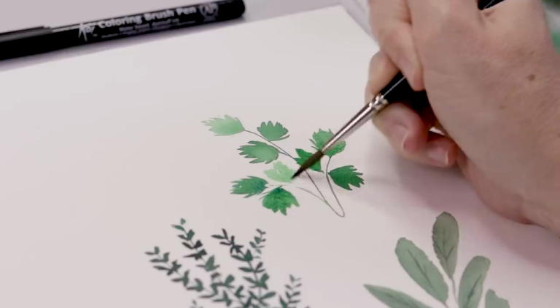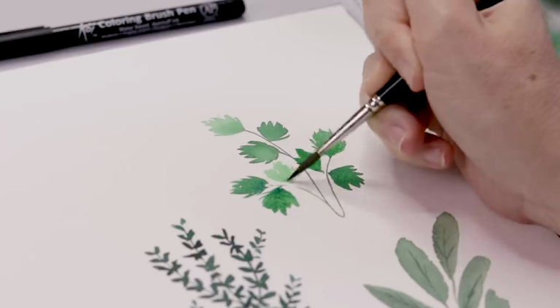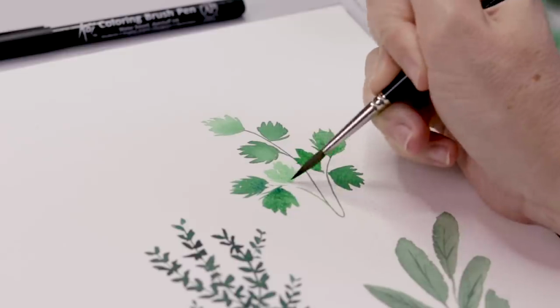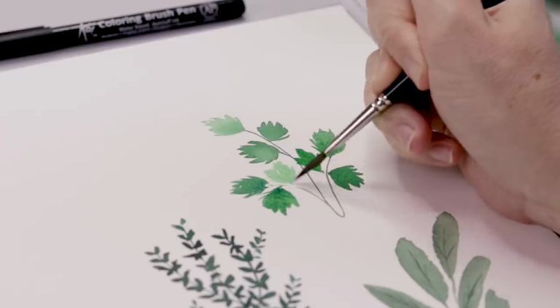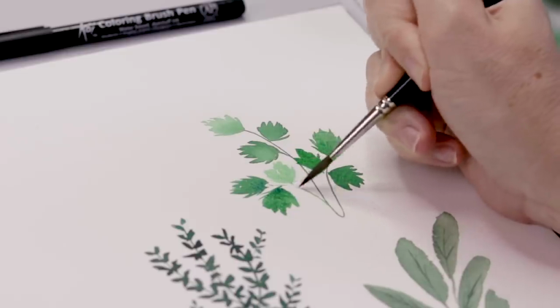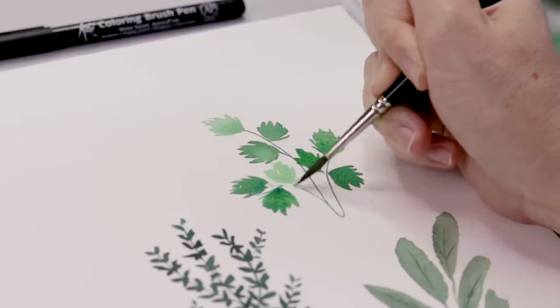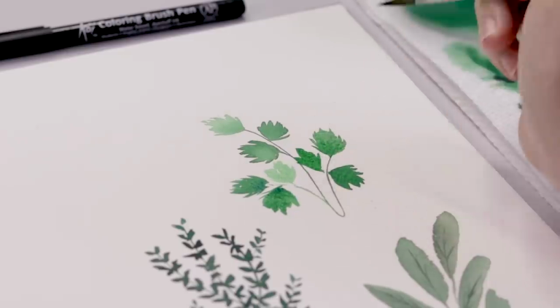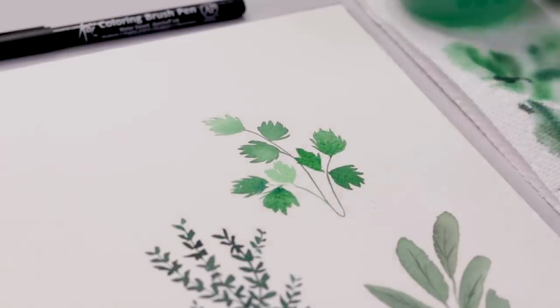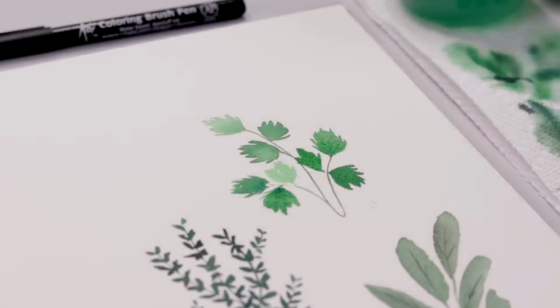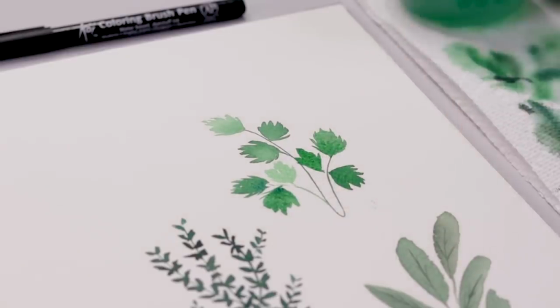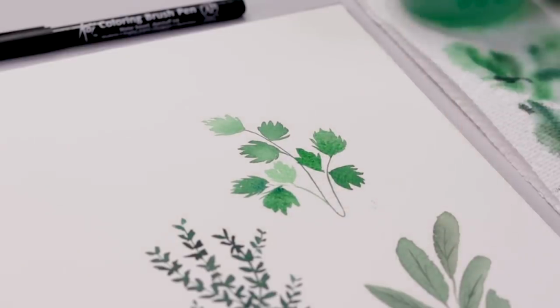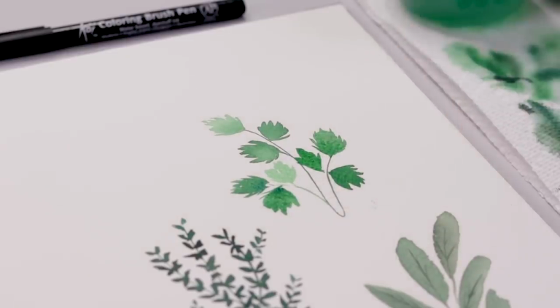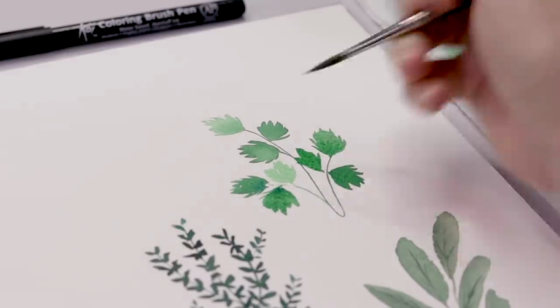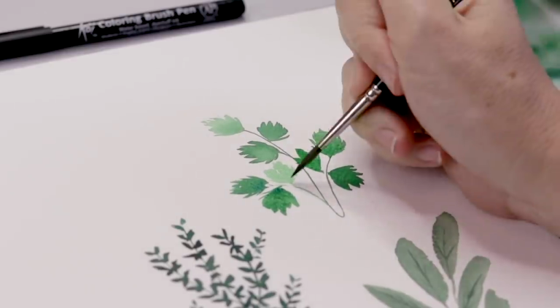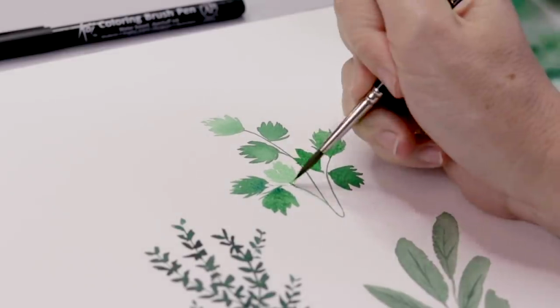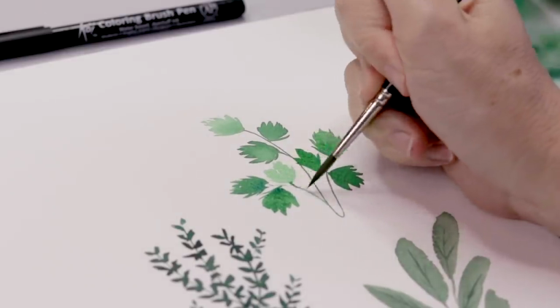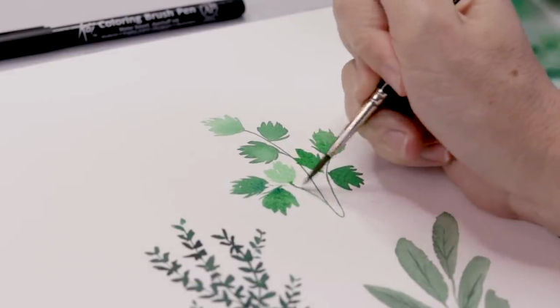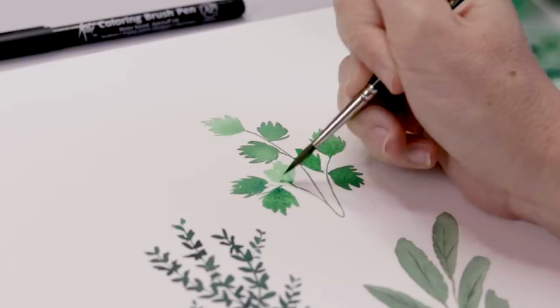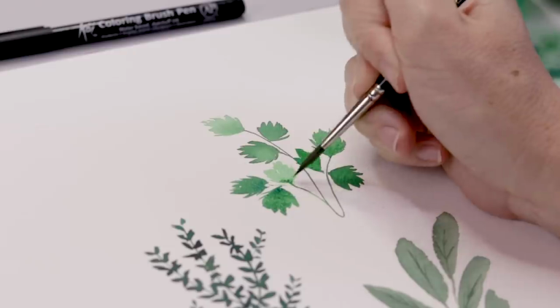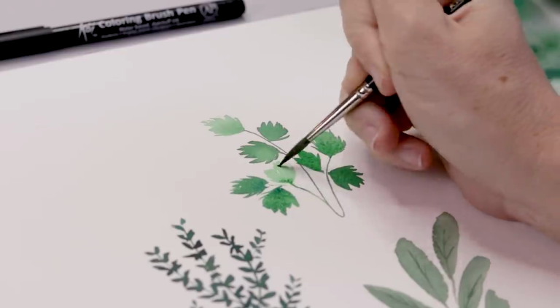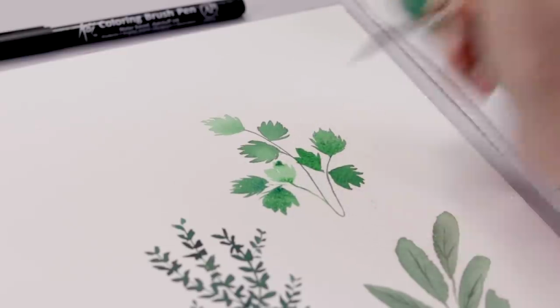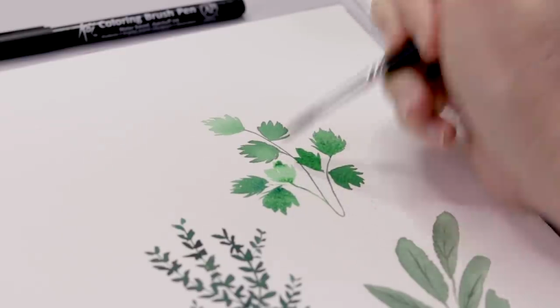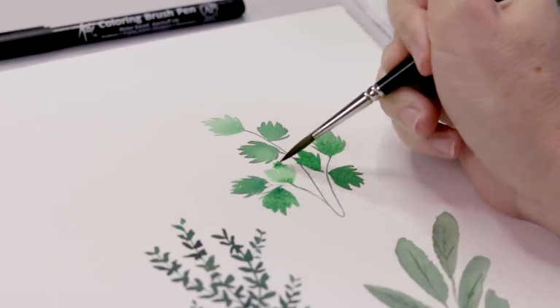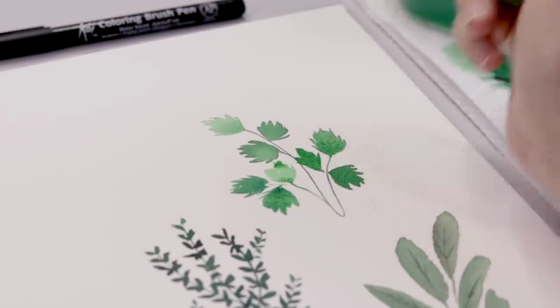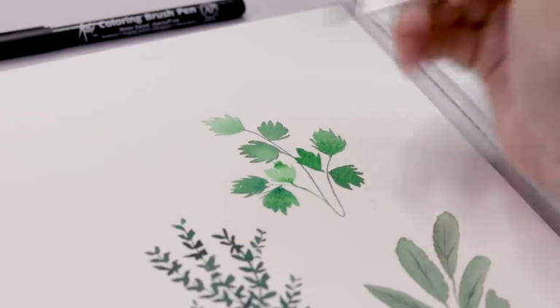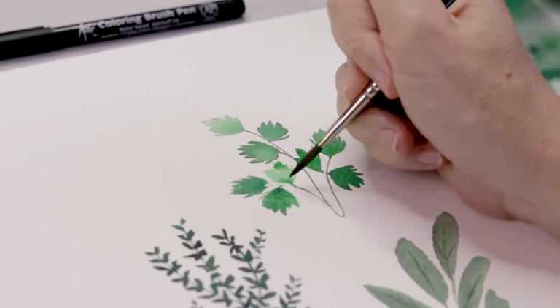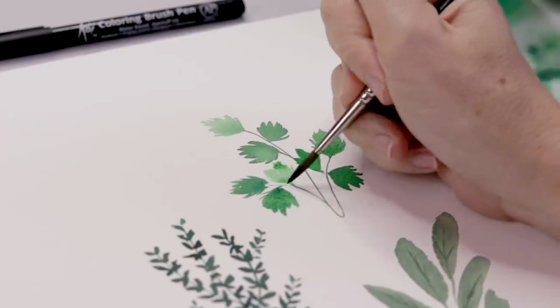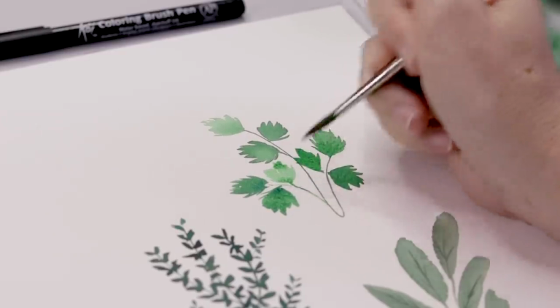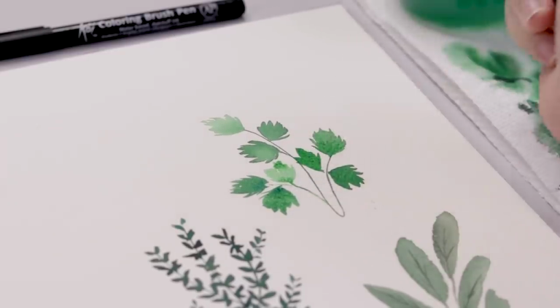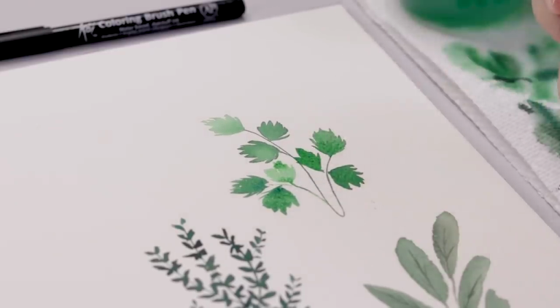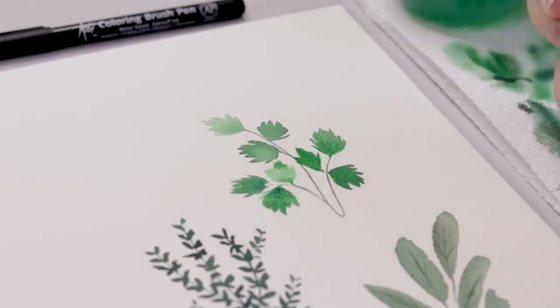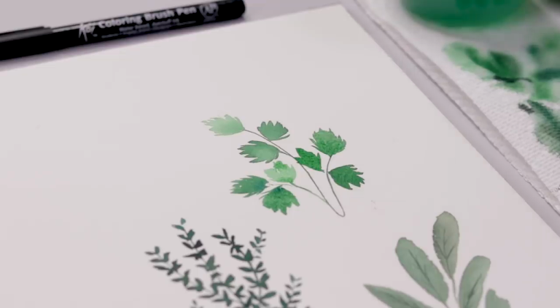The parsley is definitely fun to paint, and I think it wouldn't be hard to vary this to create cilantro since it also has sort of shaggy looking leaves — you could just change it slightly and change the color.